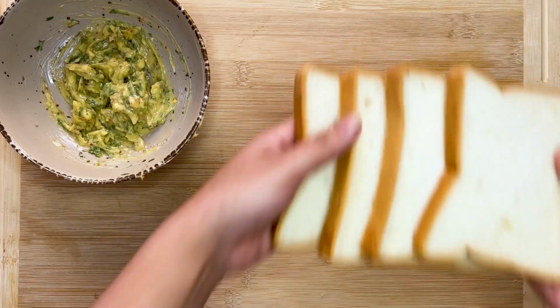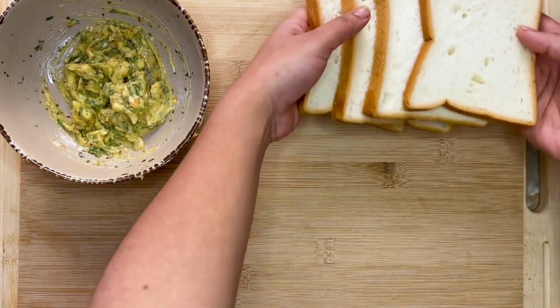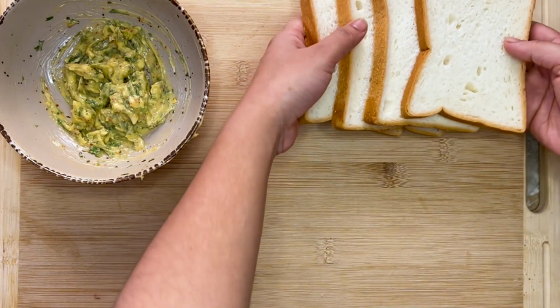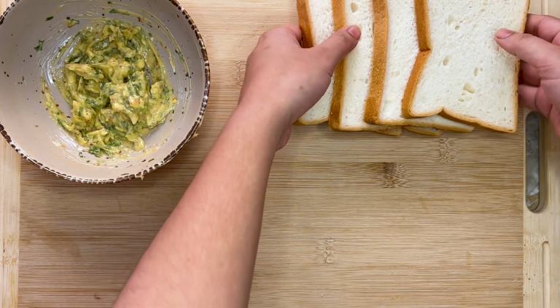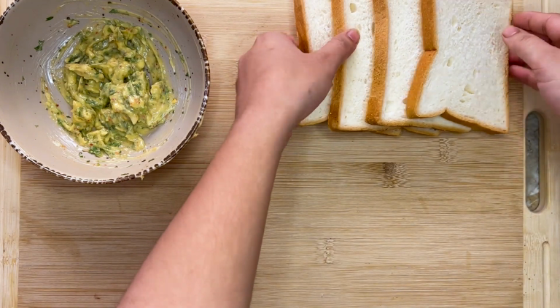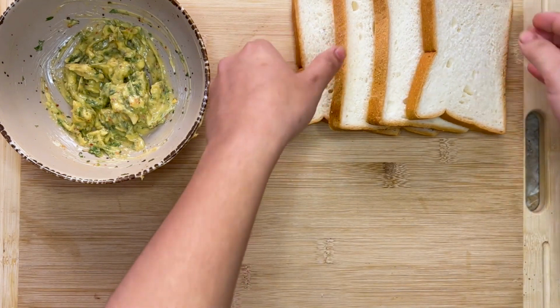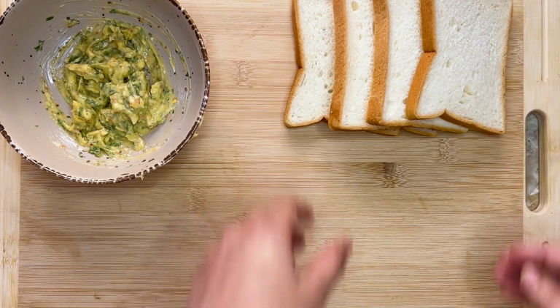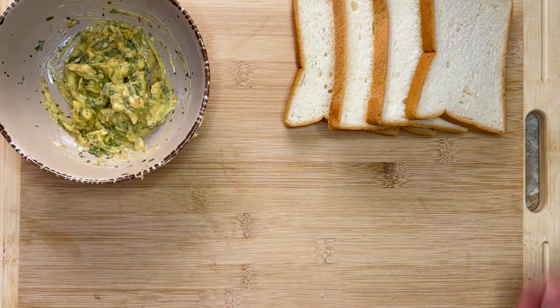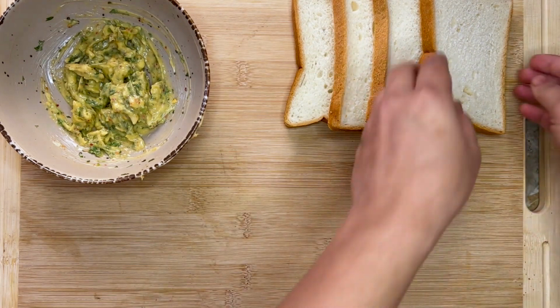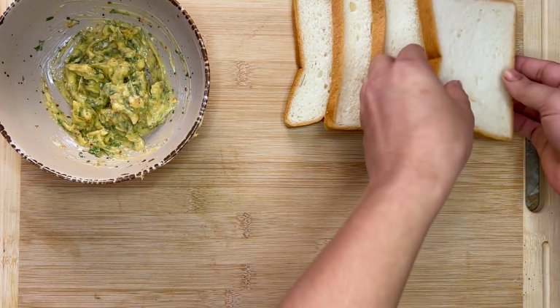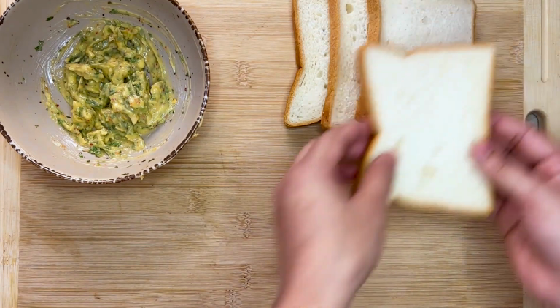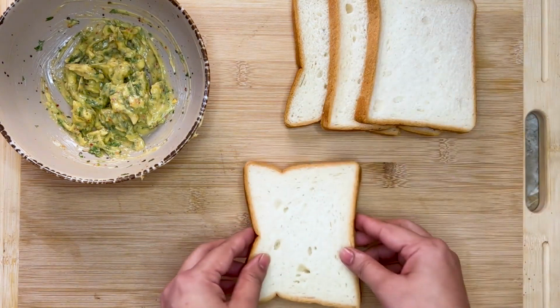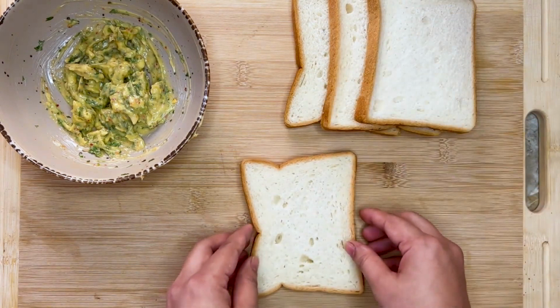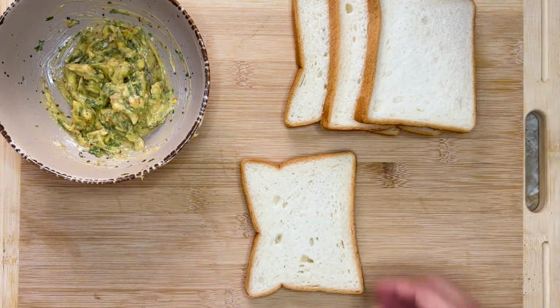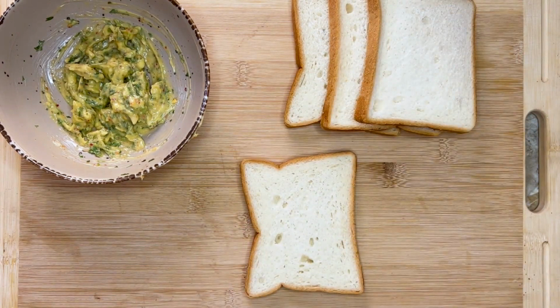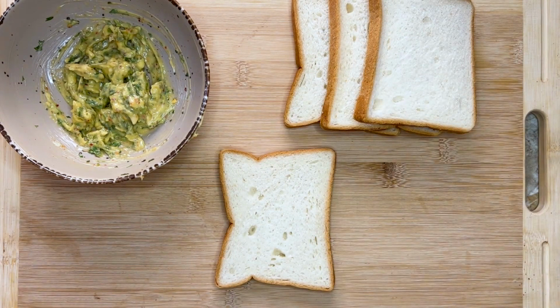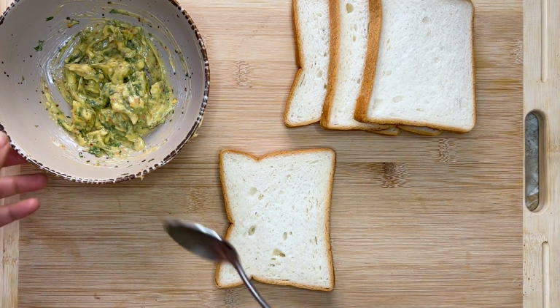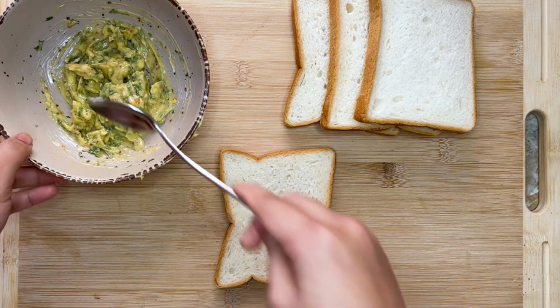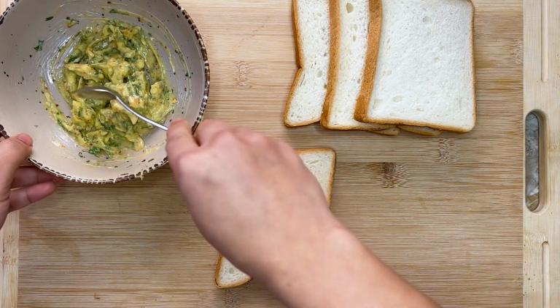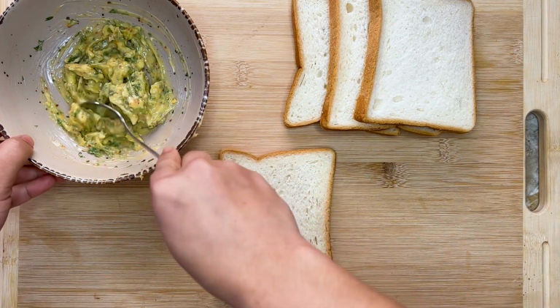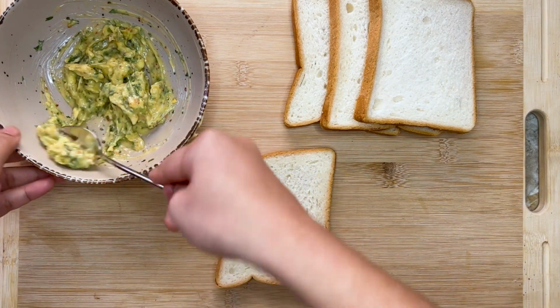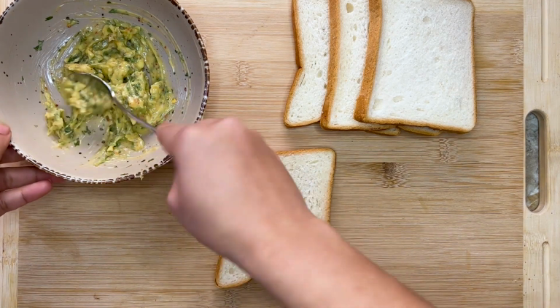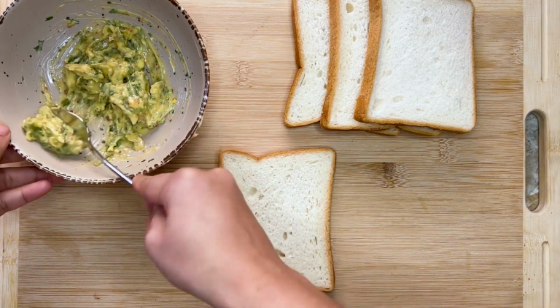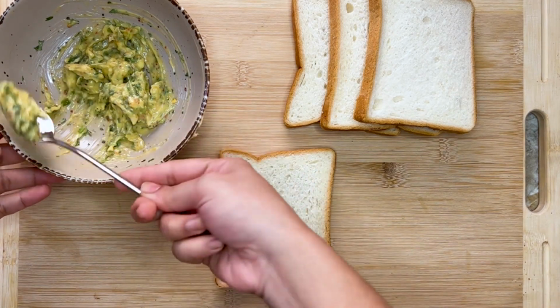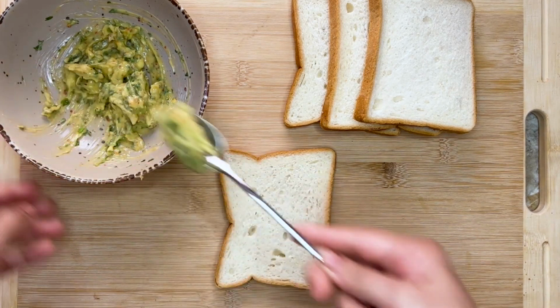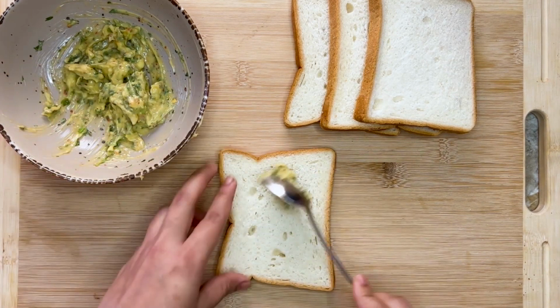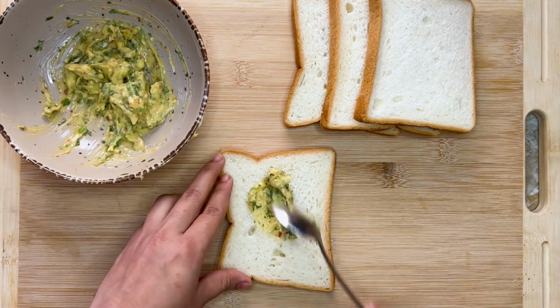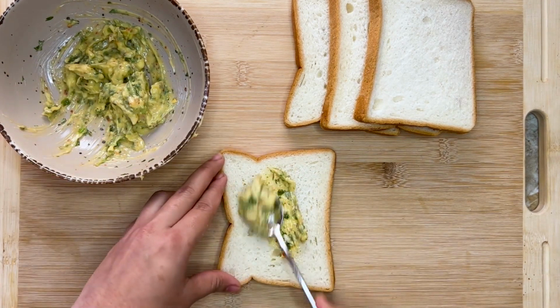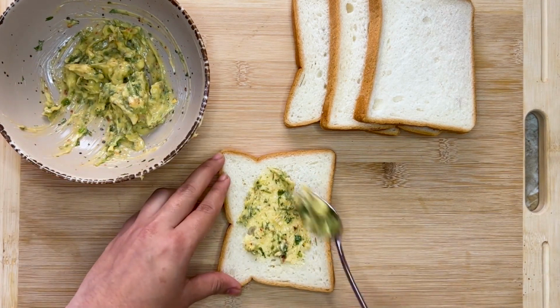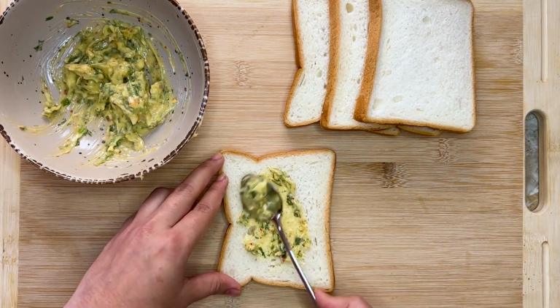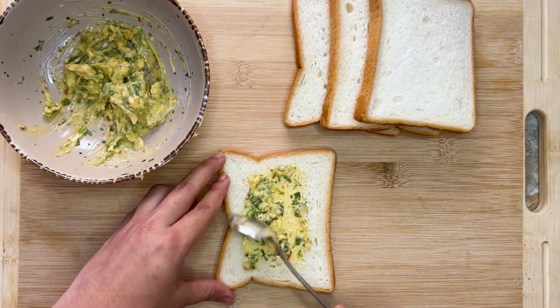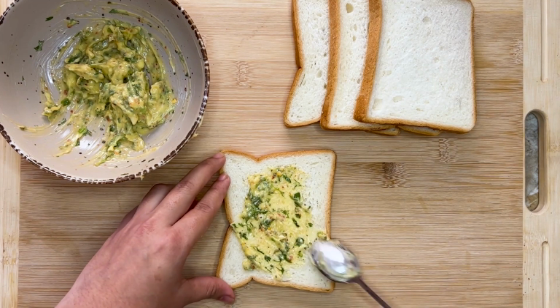I took four pieces of plain bread, but you can use any kind of bread you like — it works with all of them. Take a scoop of the butter mixture and slather that garlic butter on top. Make sure you get all the way up to the edges.